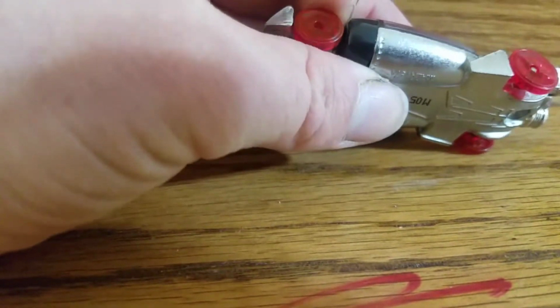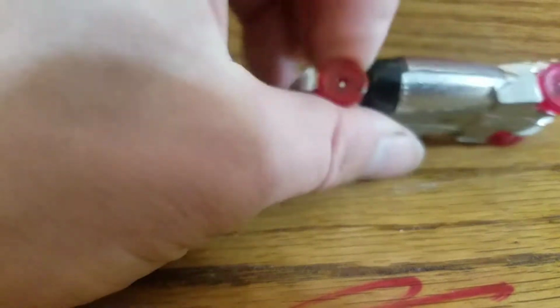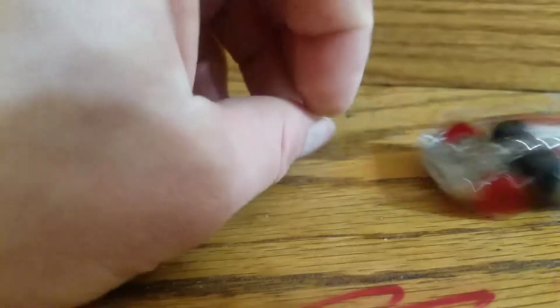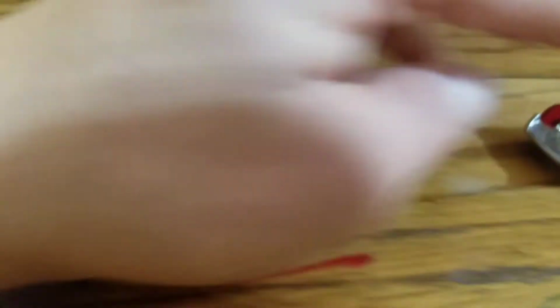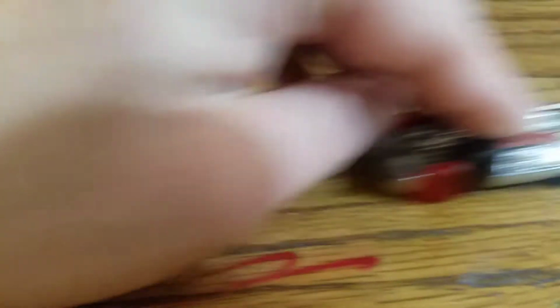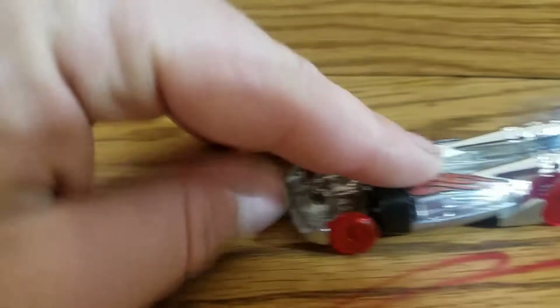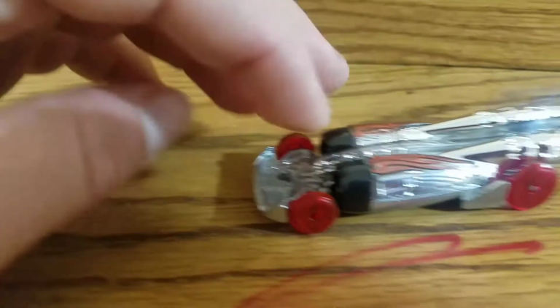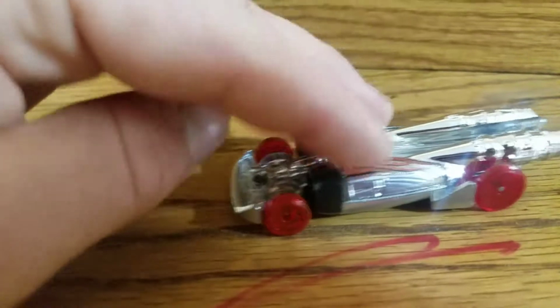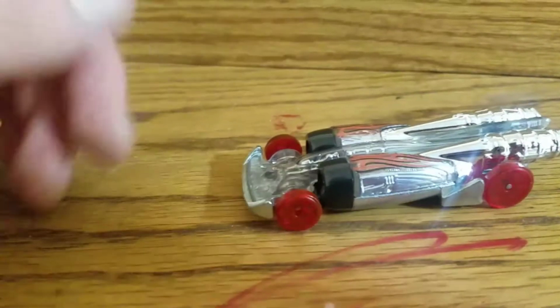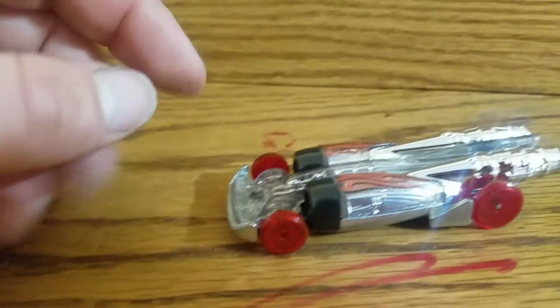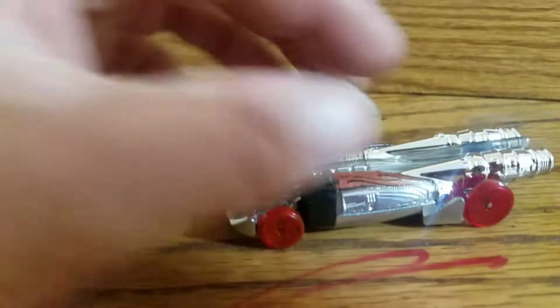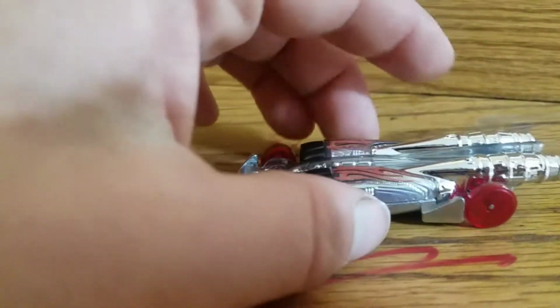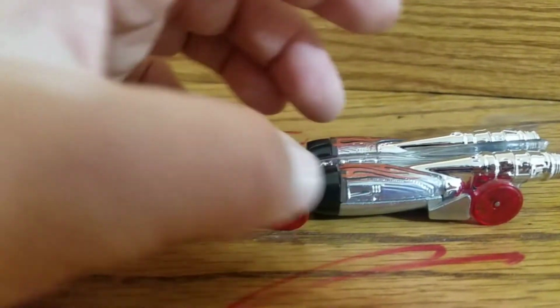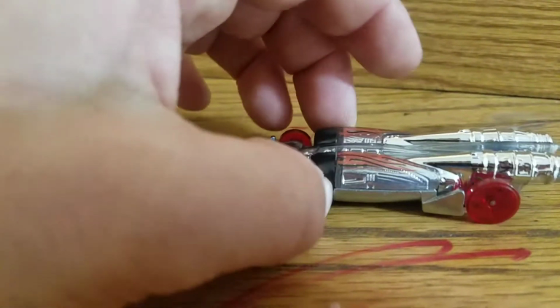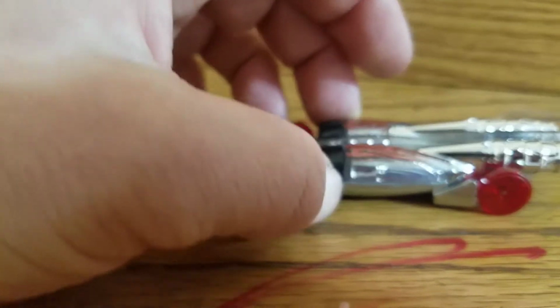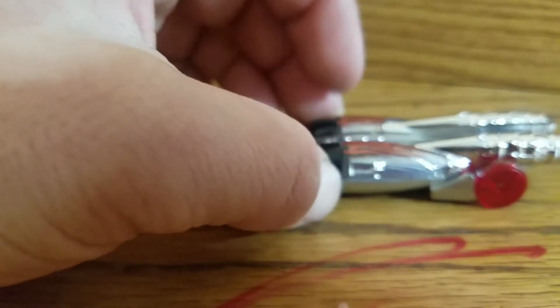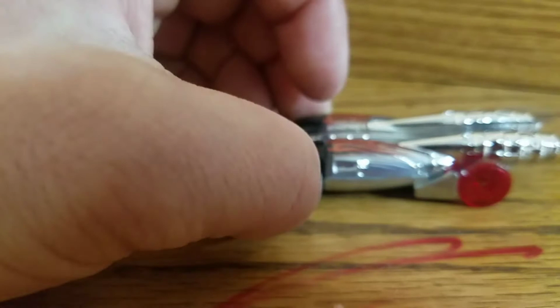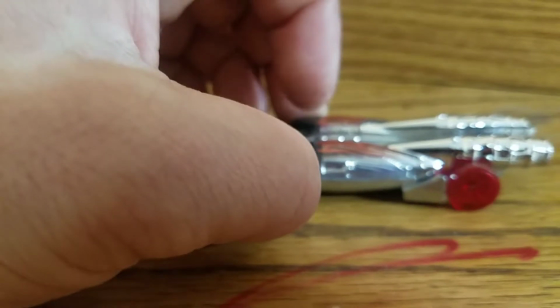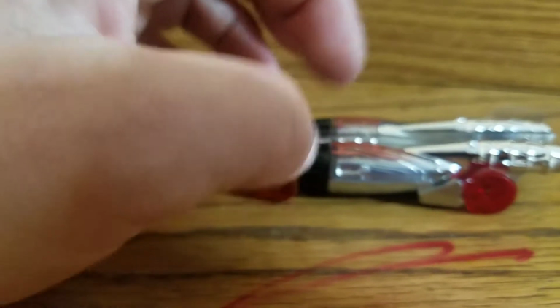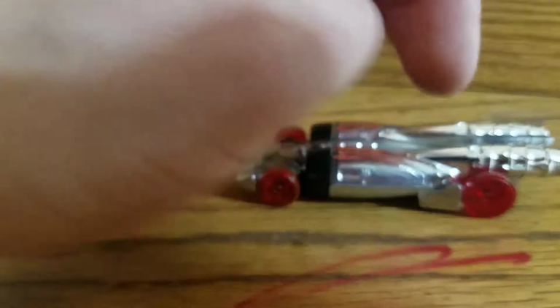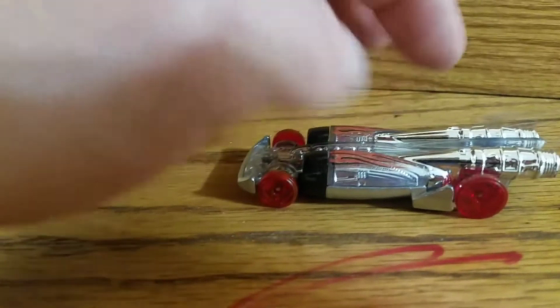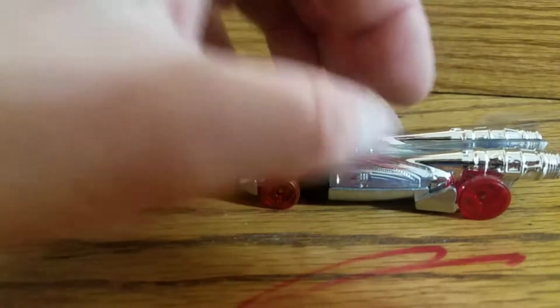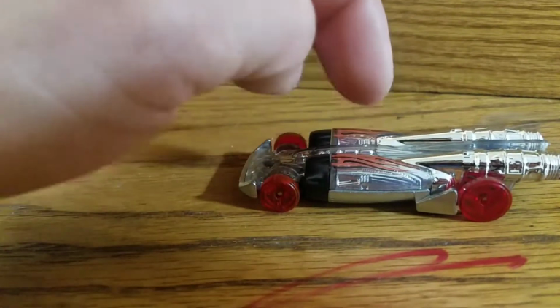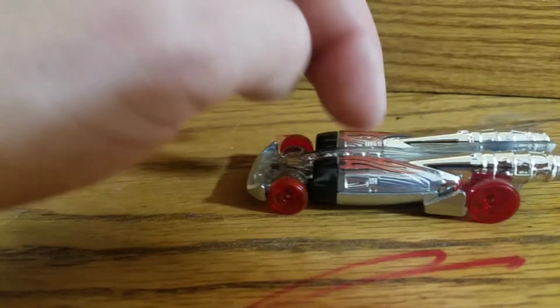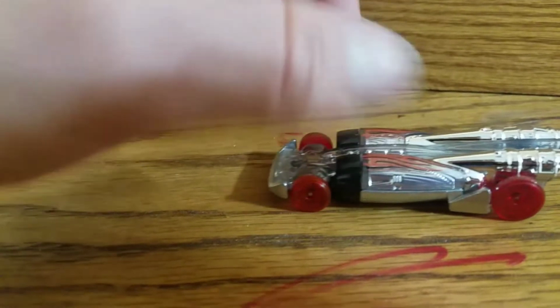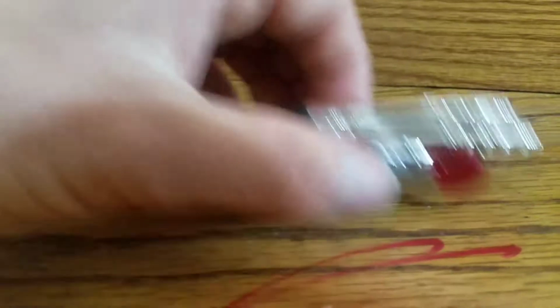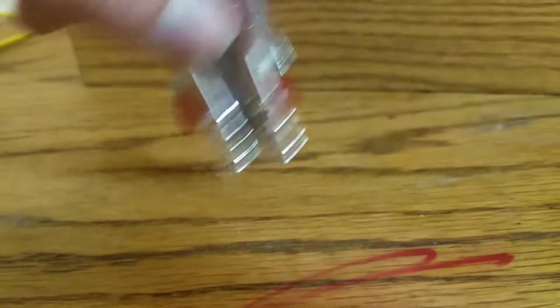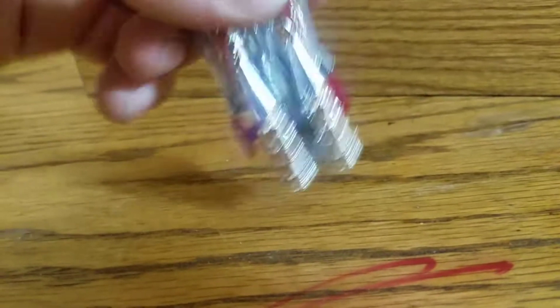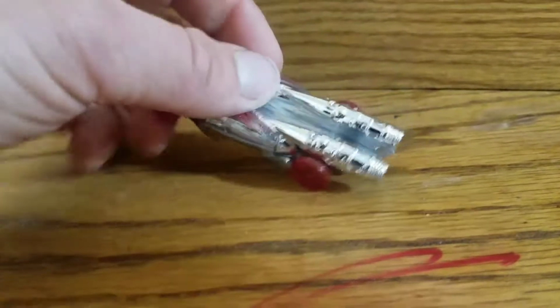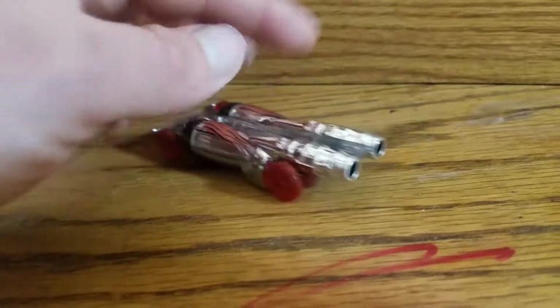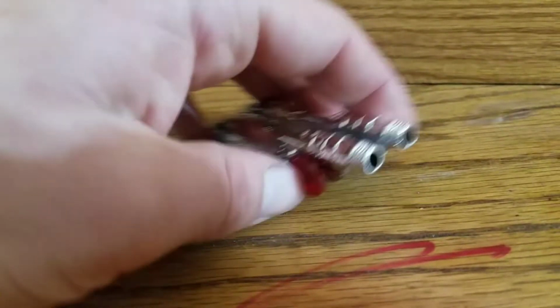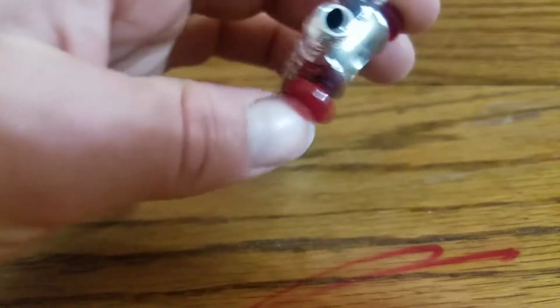So it looks pretty nice looking, this Salt Shaker. You know, it'd be nice if they made a Salt and Pepper Shaker out of it actually — somehow make these come off so you can add a little salt here, pepper here, and you can just shake it.